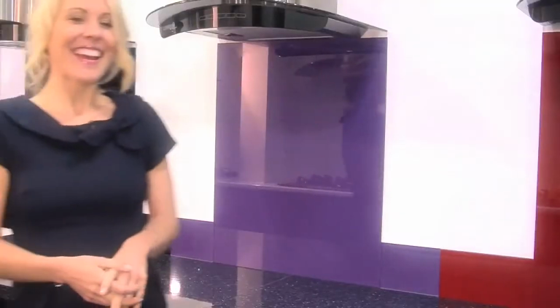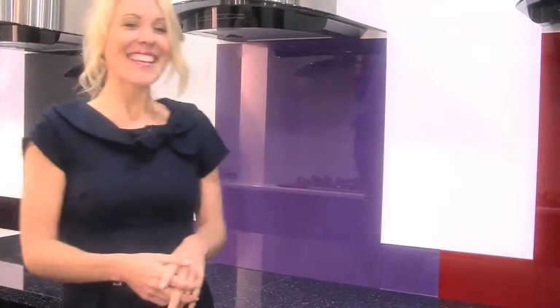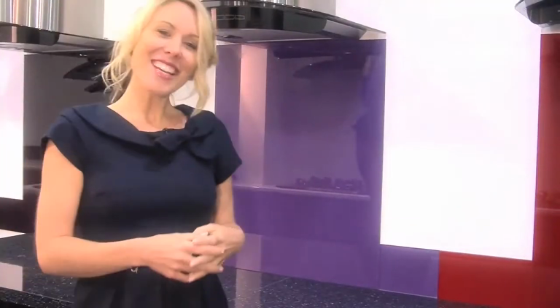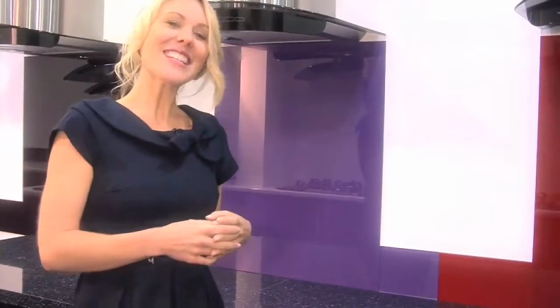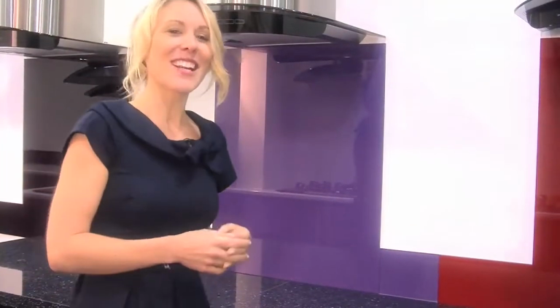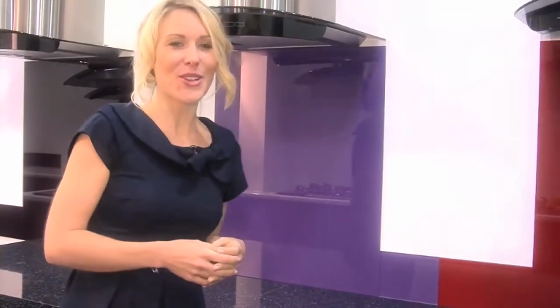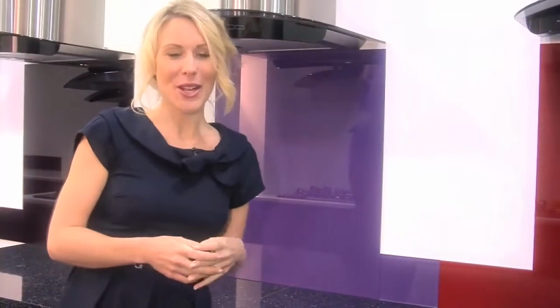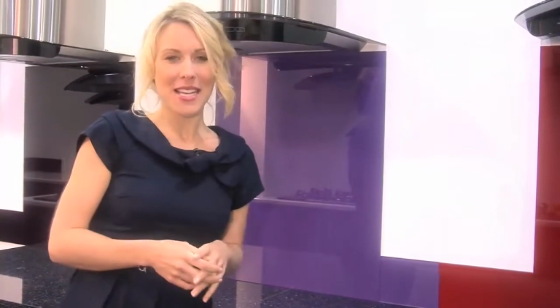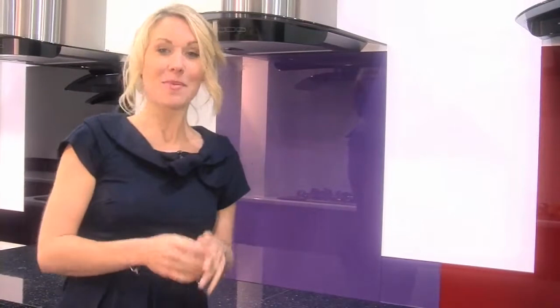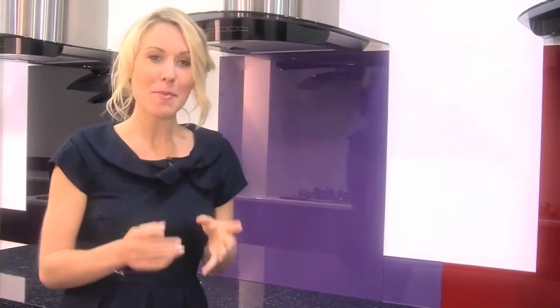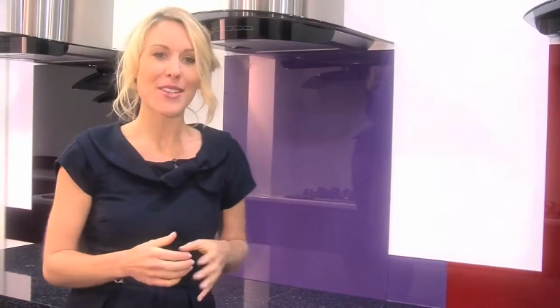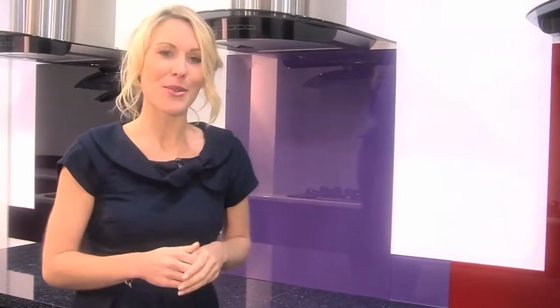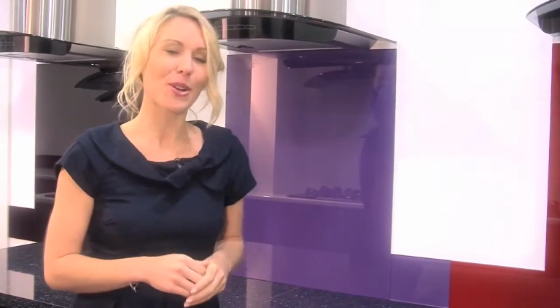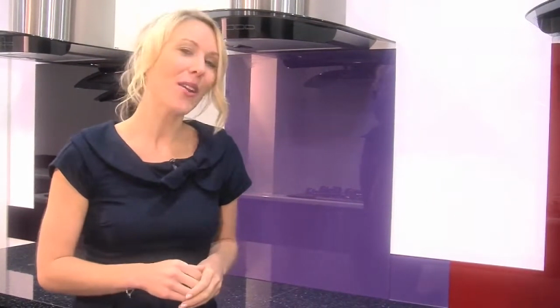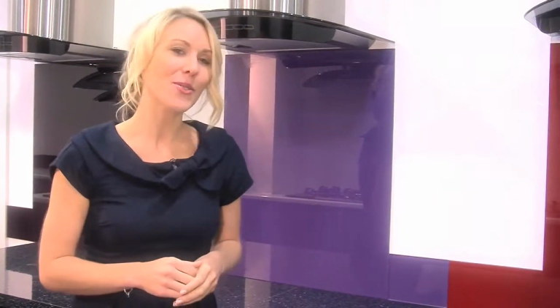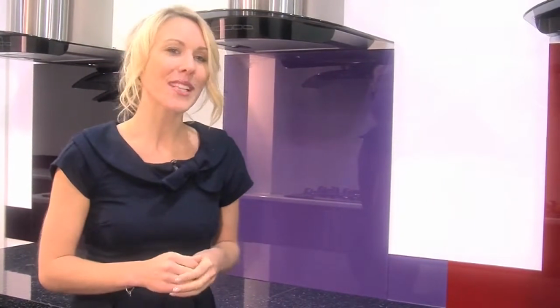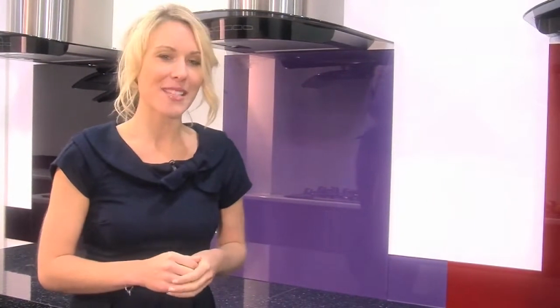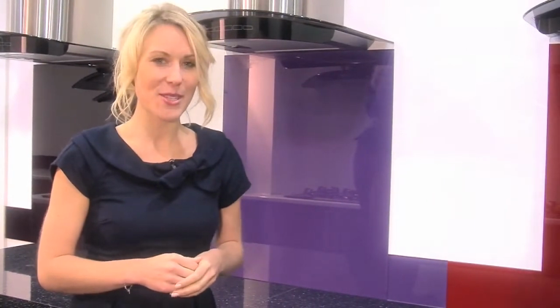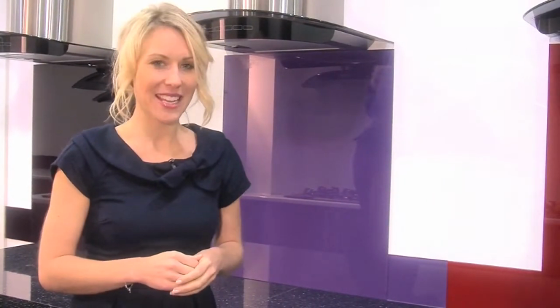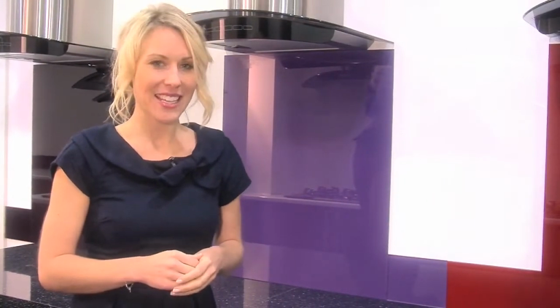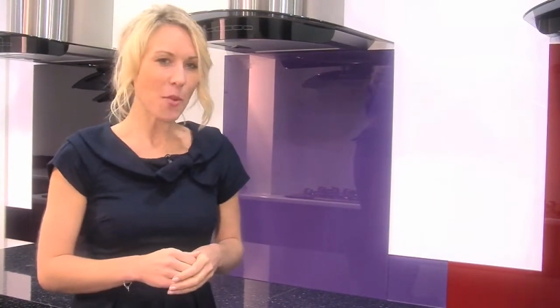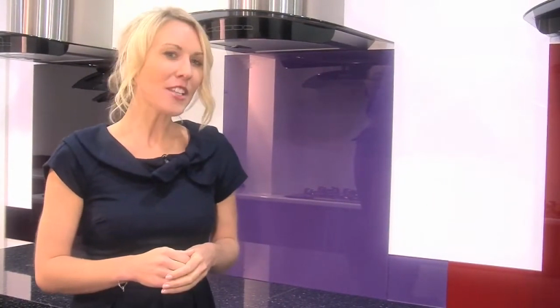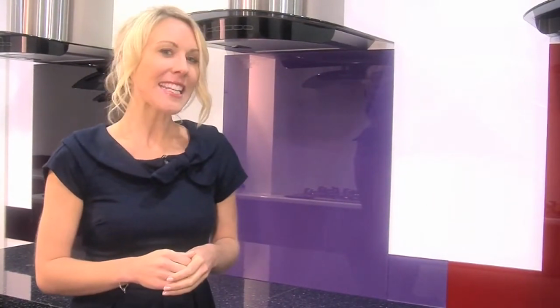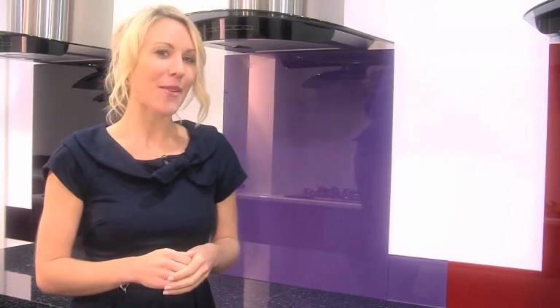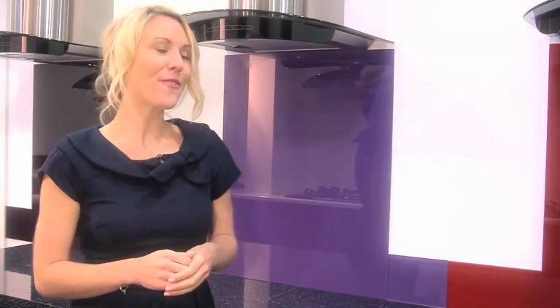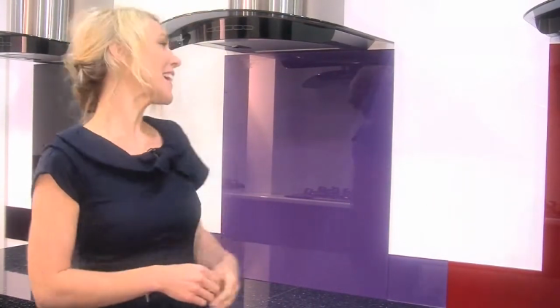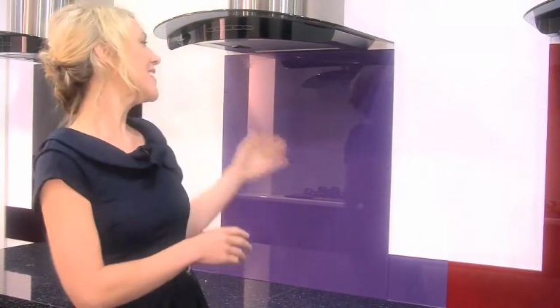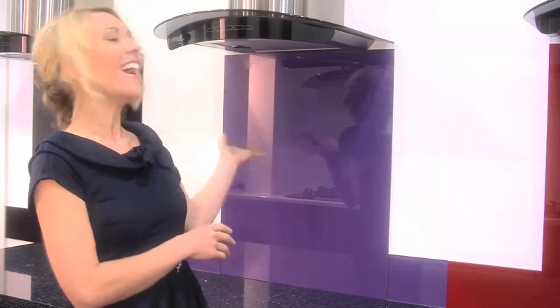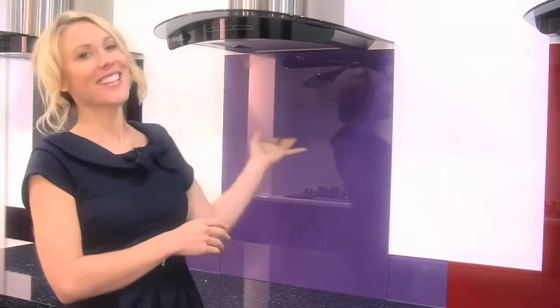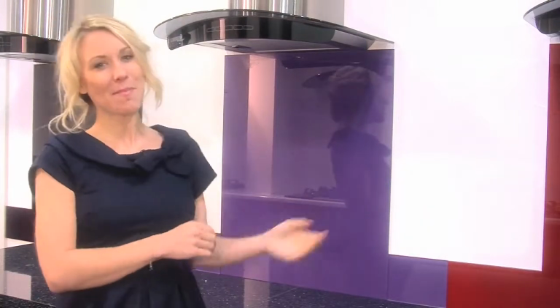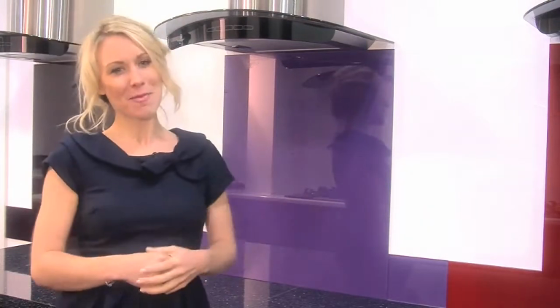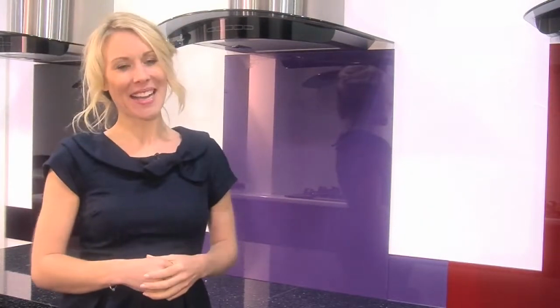The interior design of your home says as much about you as your clothes or taste in music, so why not stand out with a funky lilac splashback?